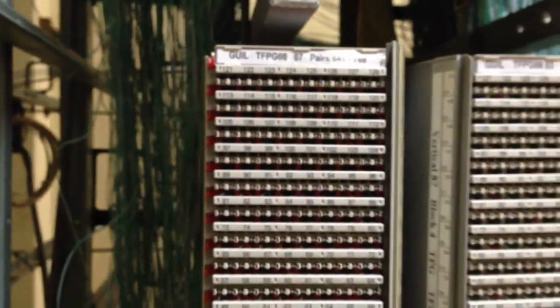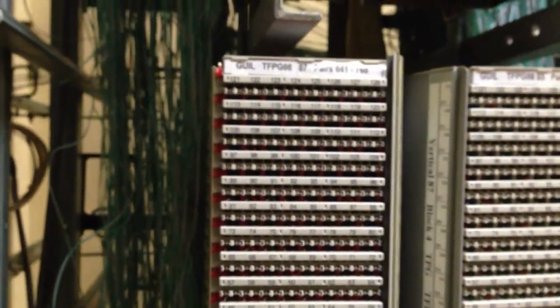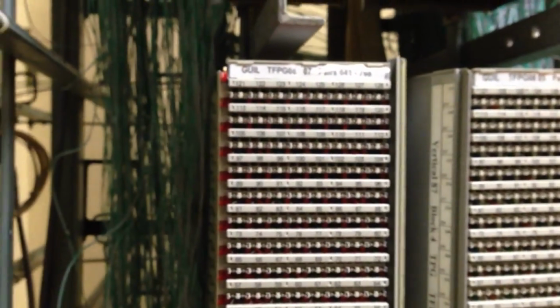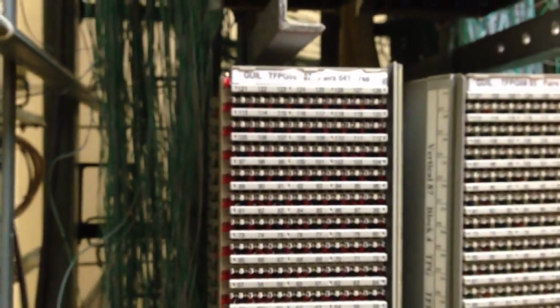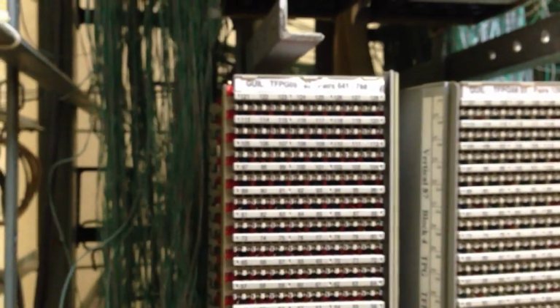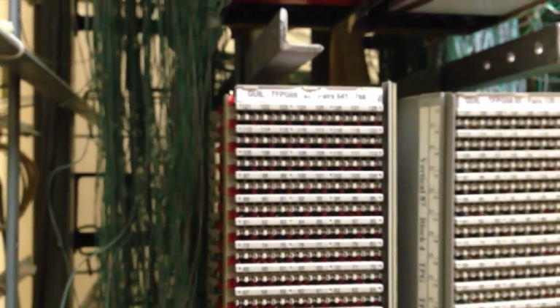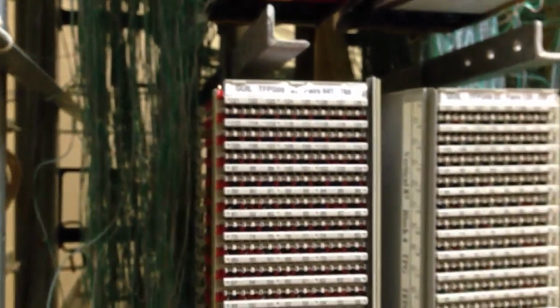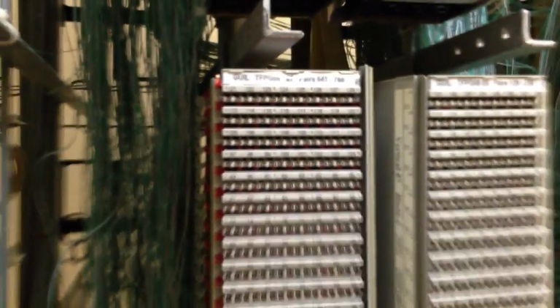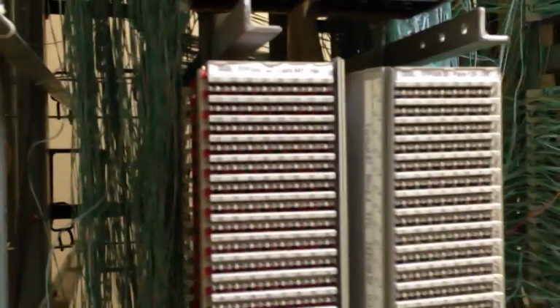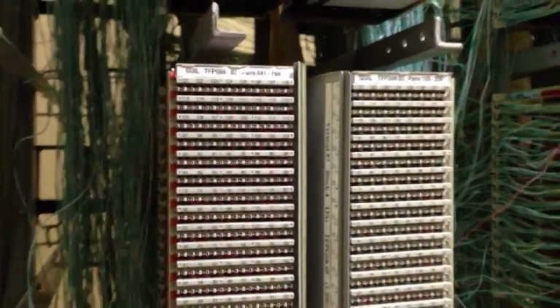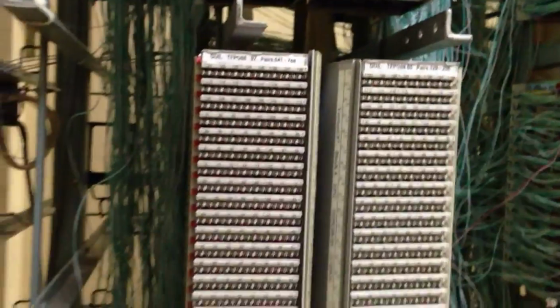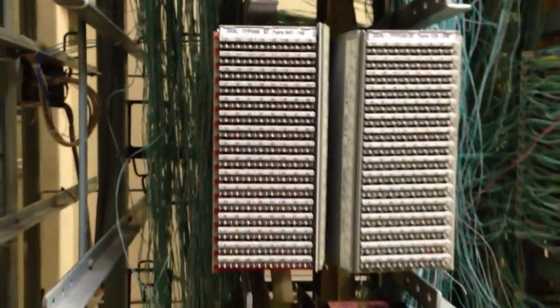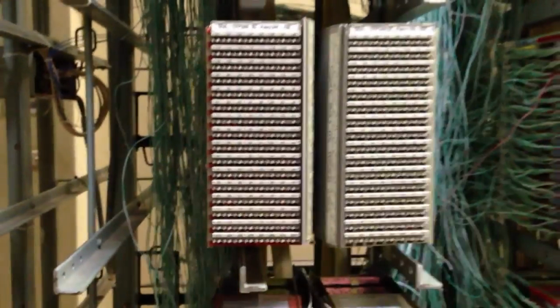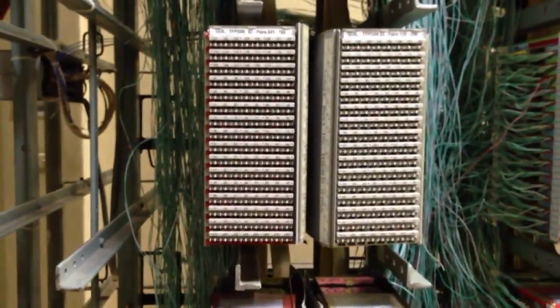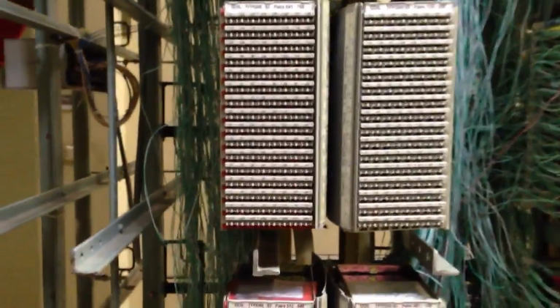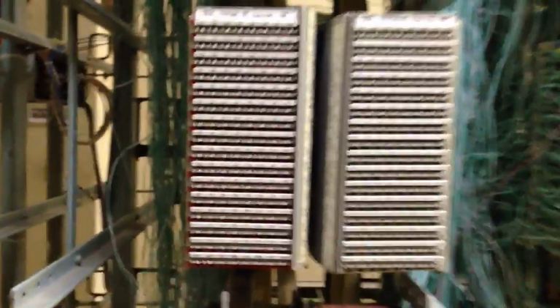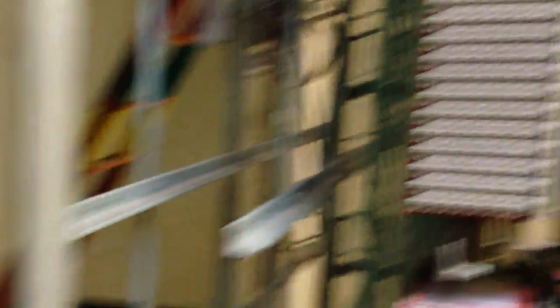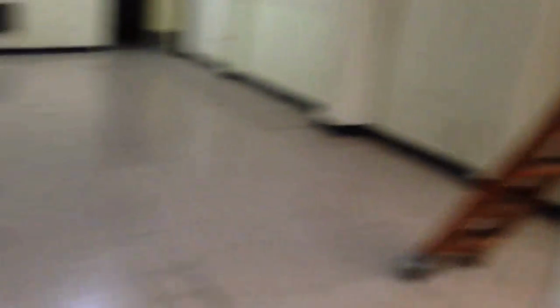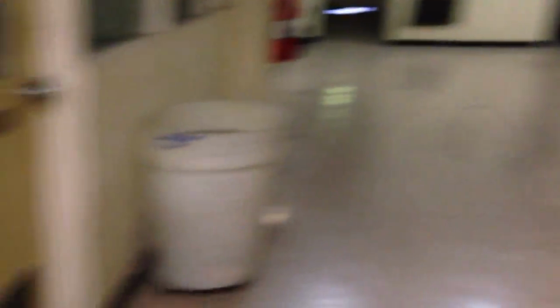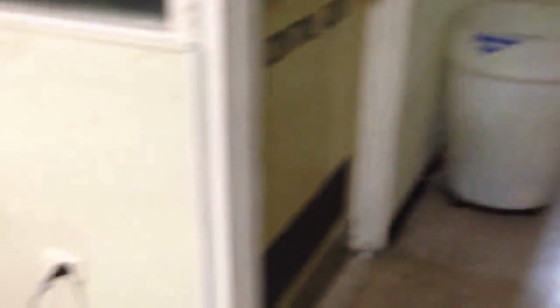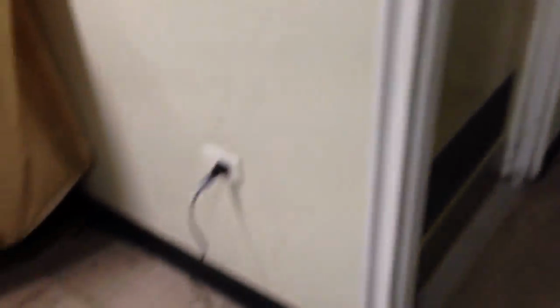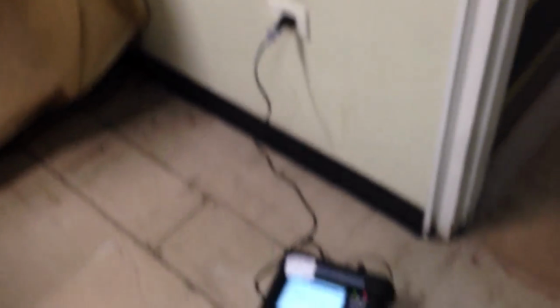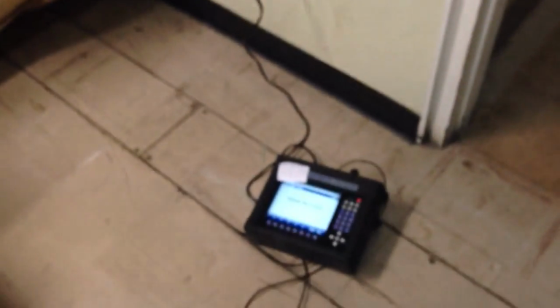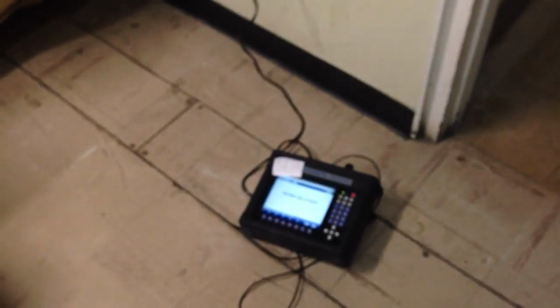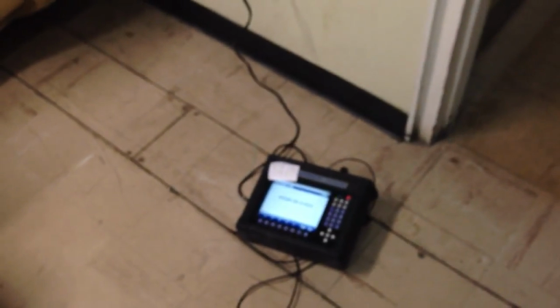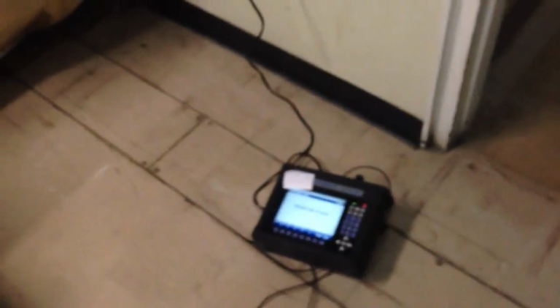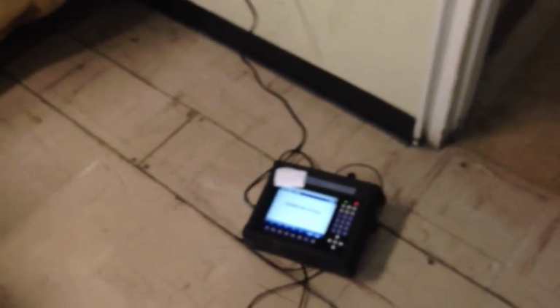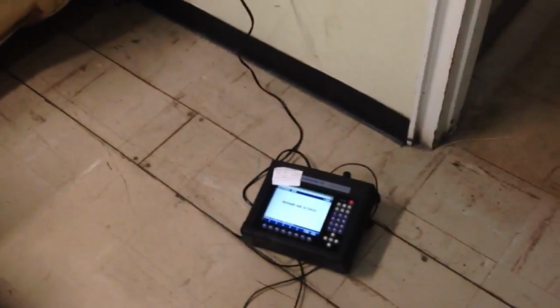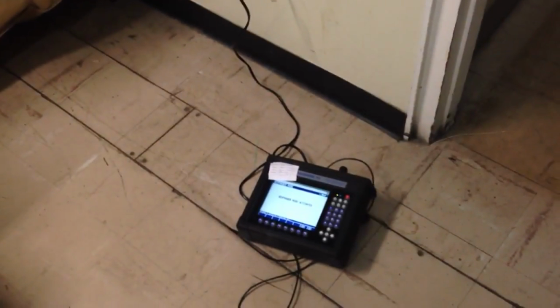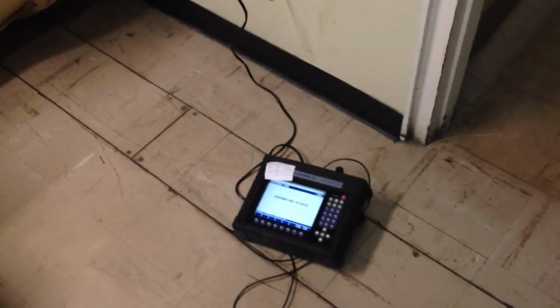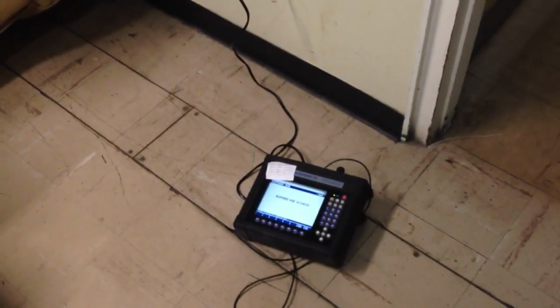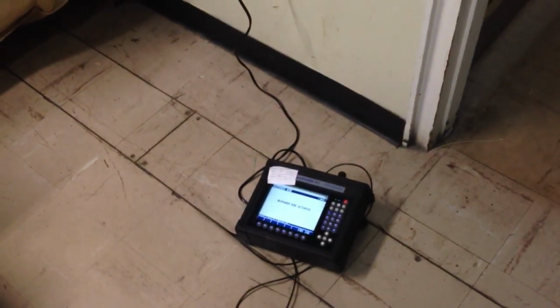We use those pairs to do our Cable Shark testing, and that is our Cable Shark unit that we use to test with.